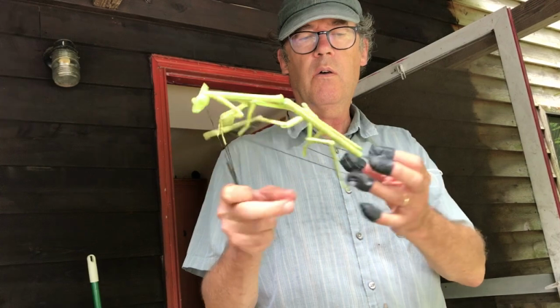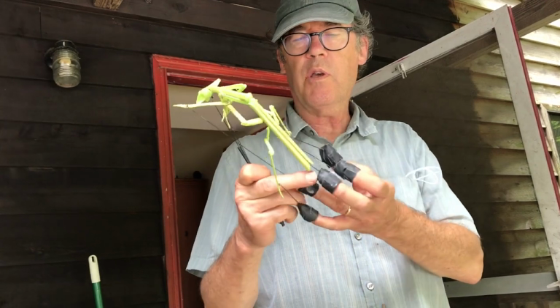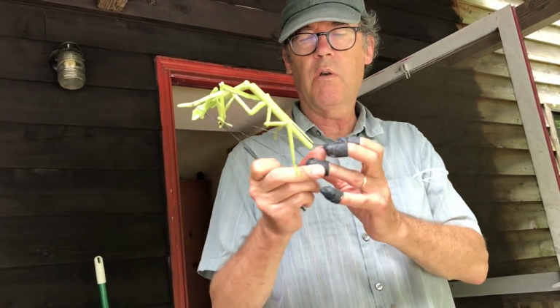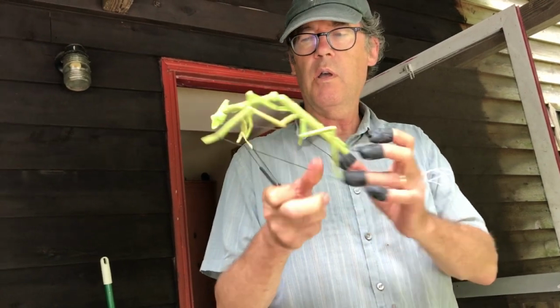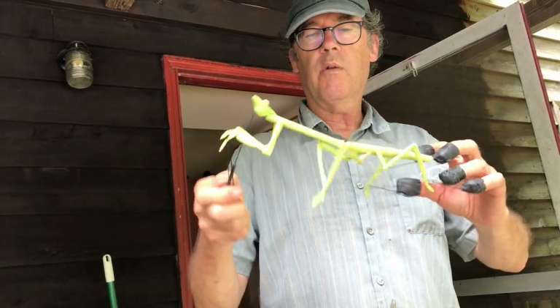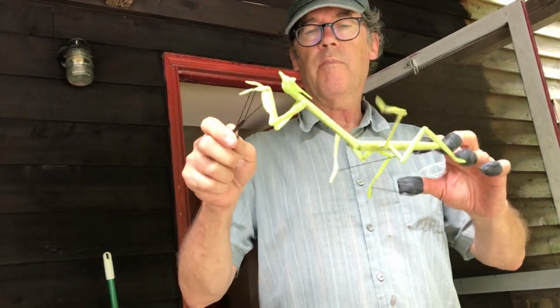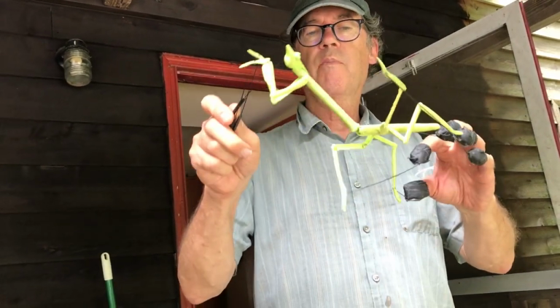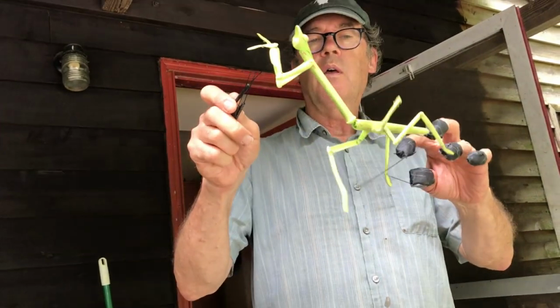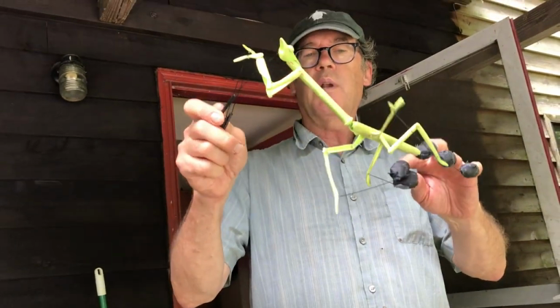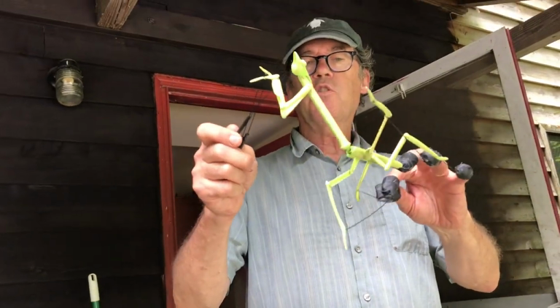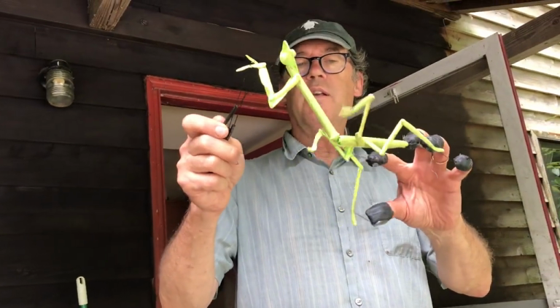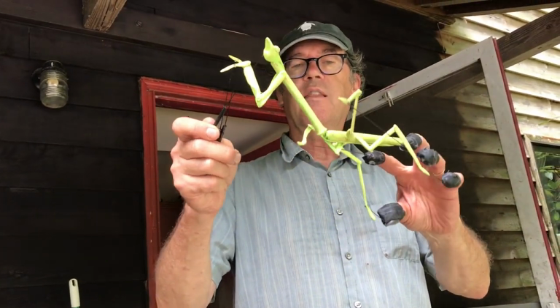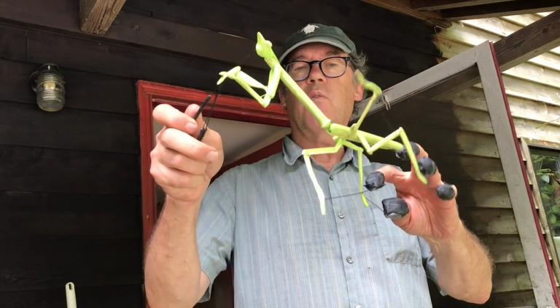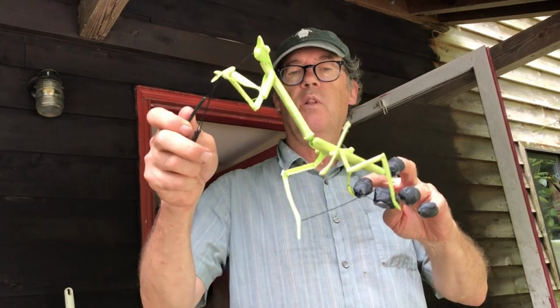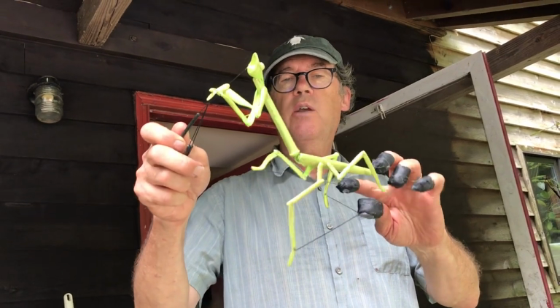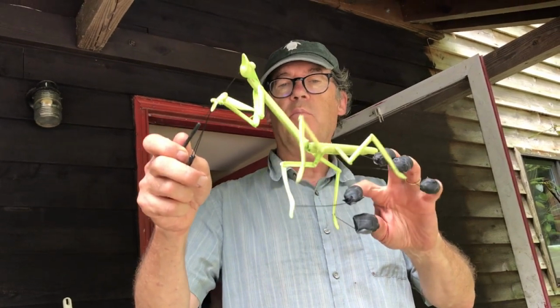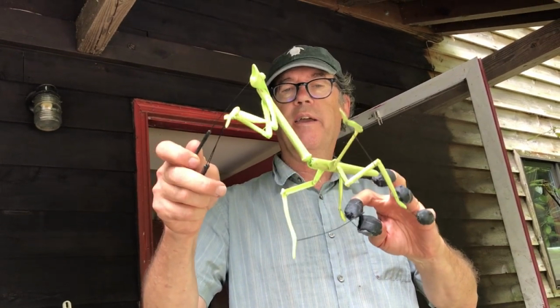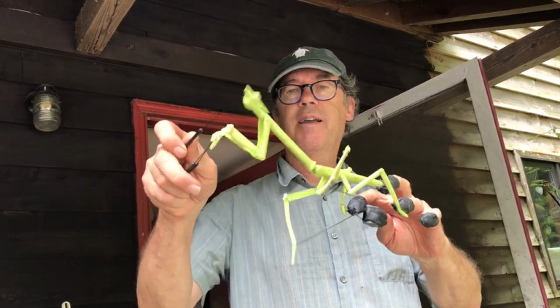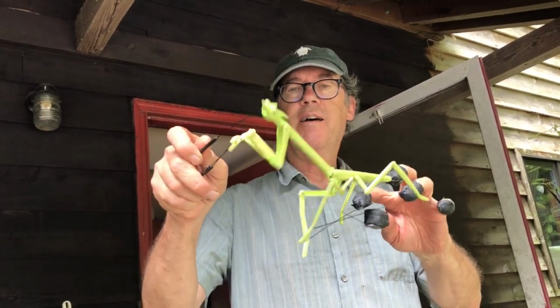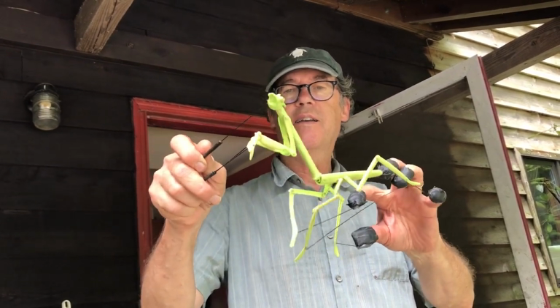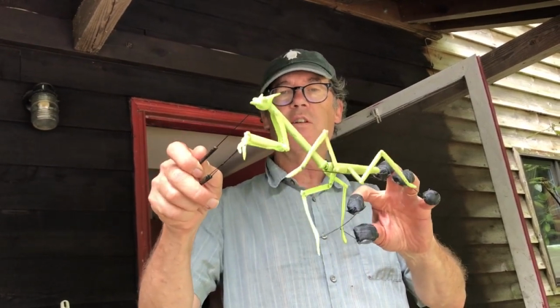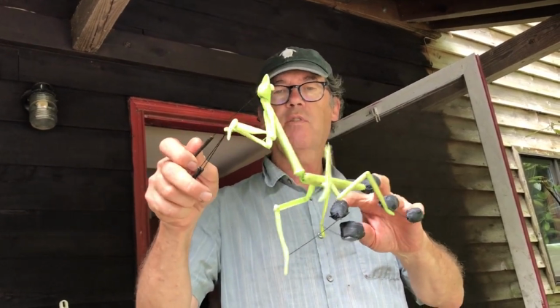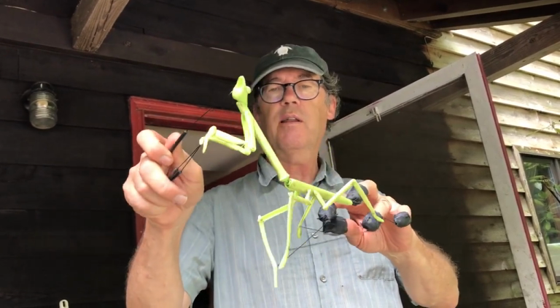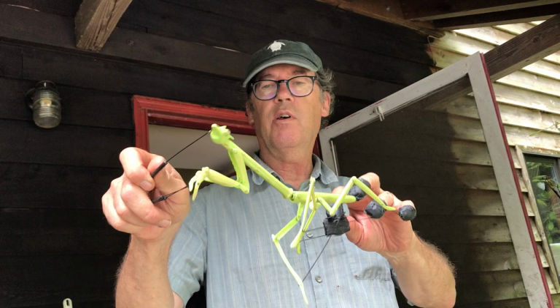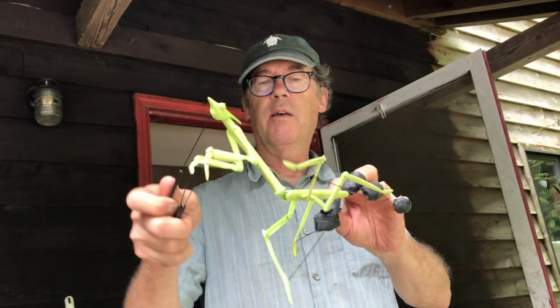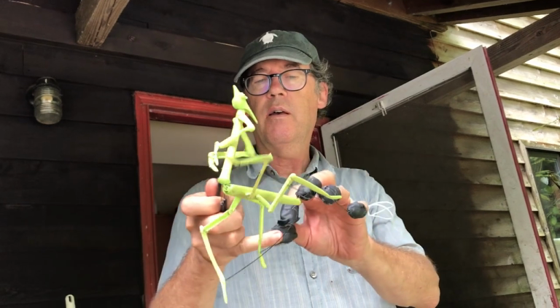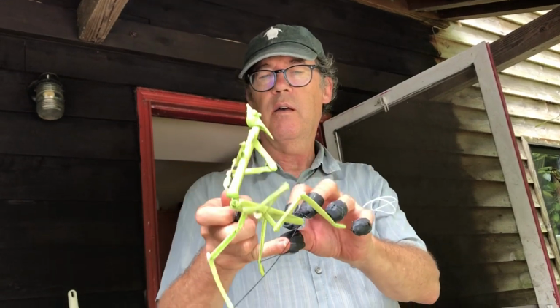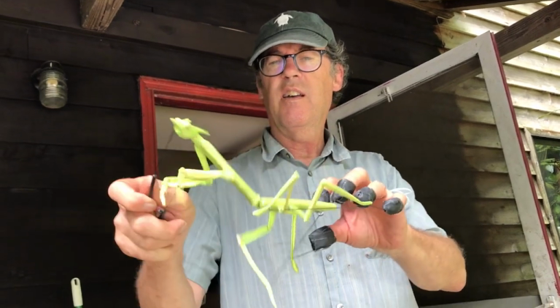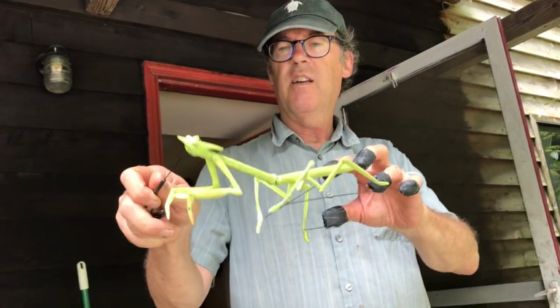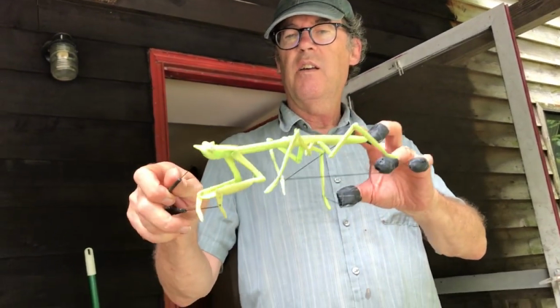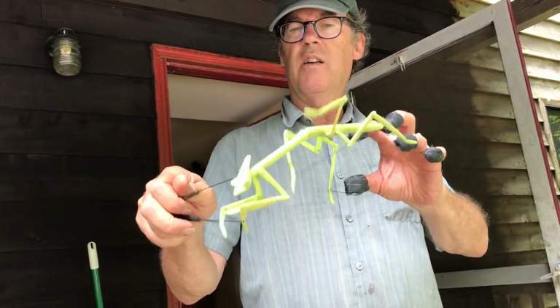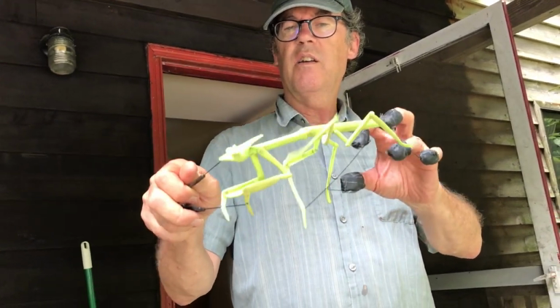I've just been trying to get this leg rhythm going, and it's a little different than anything I've done. It would be such a science lesson, I would think.